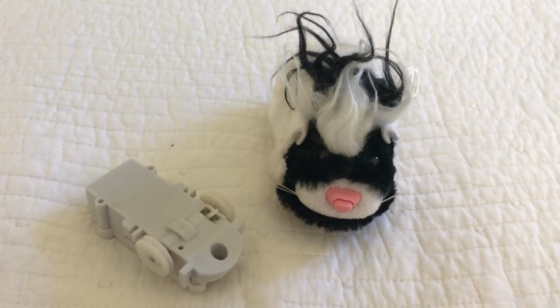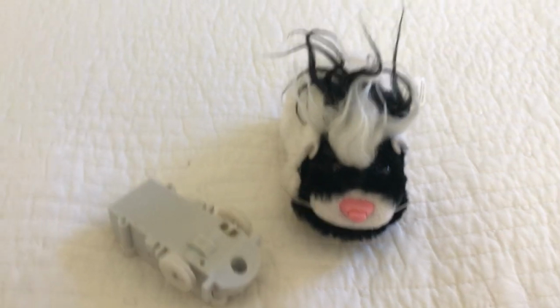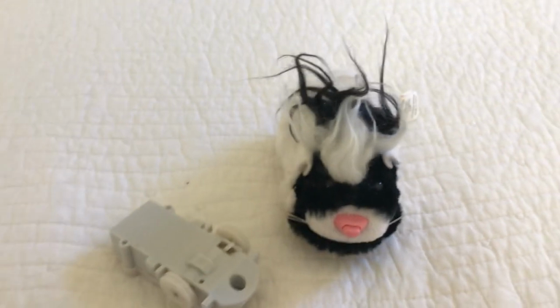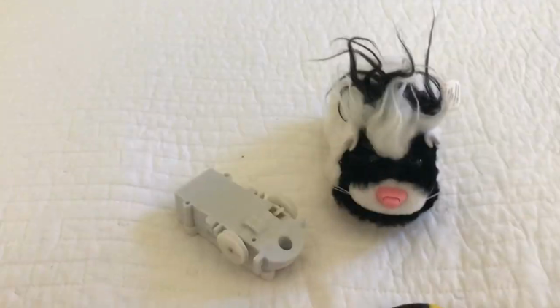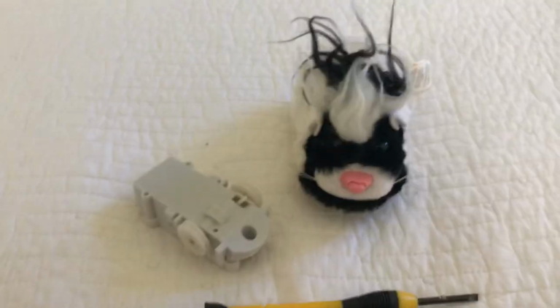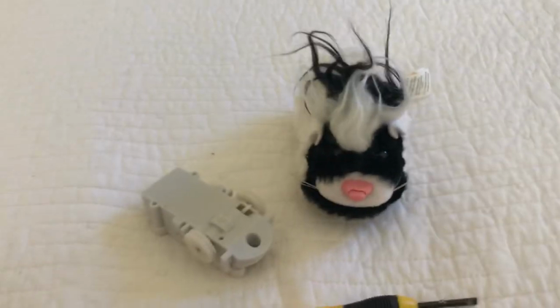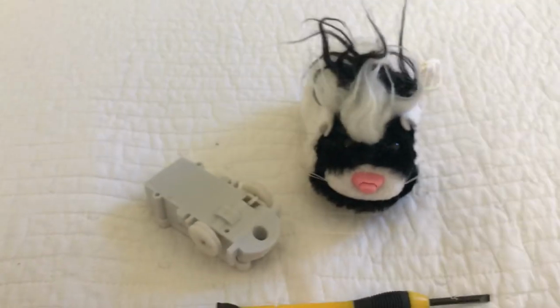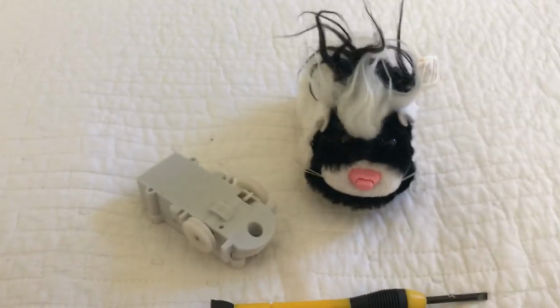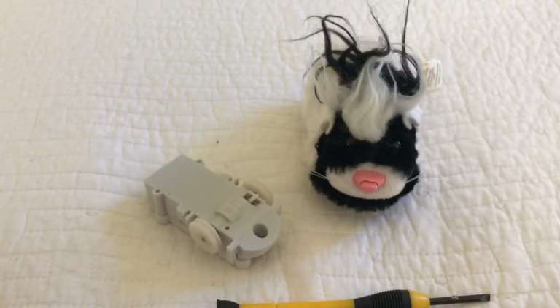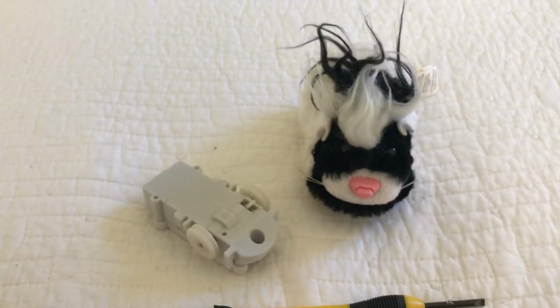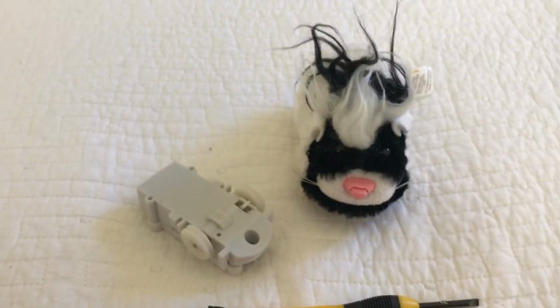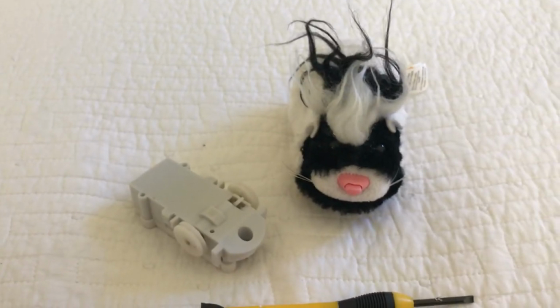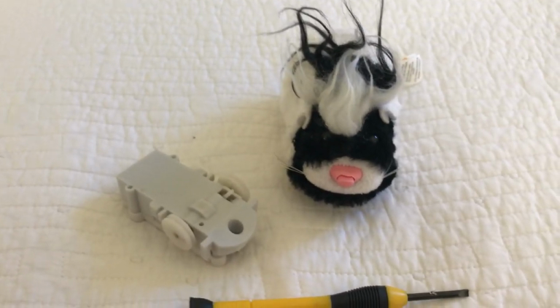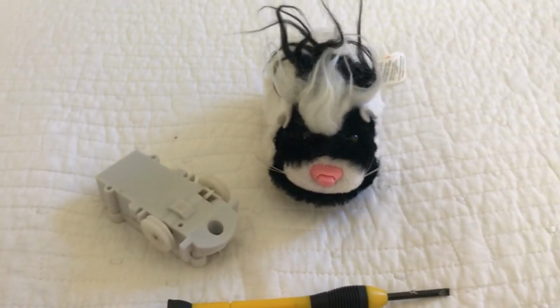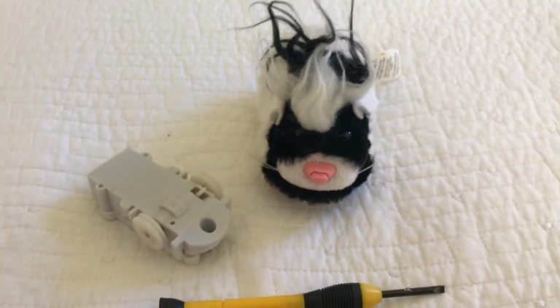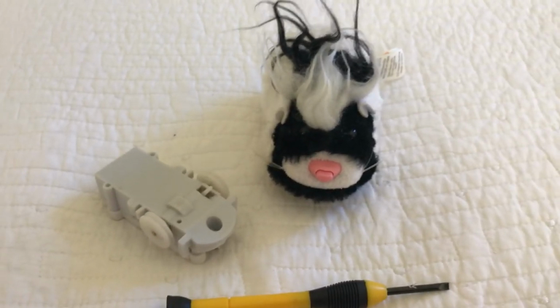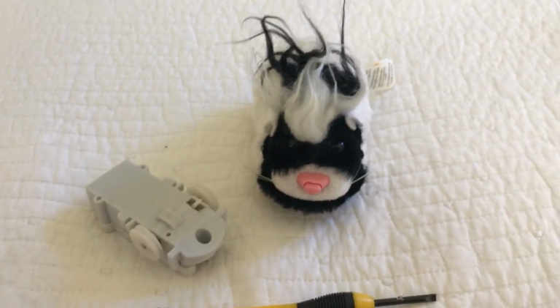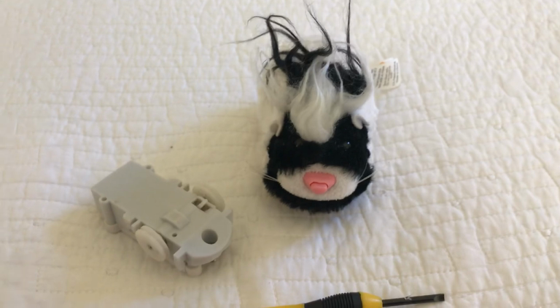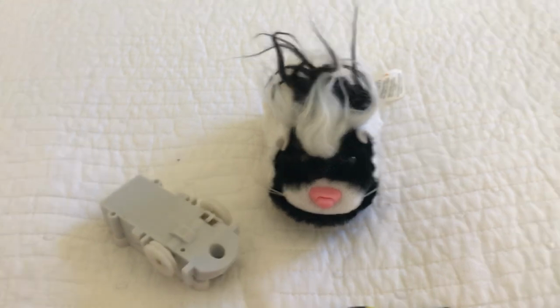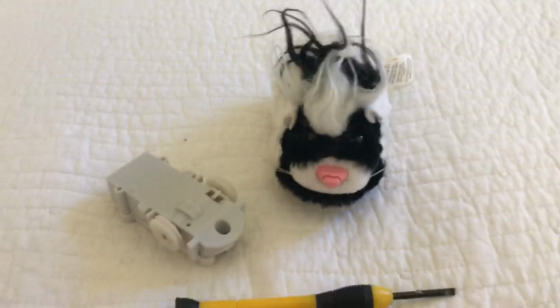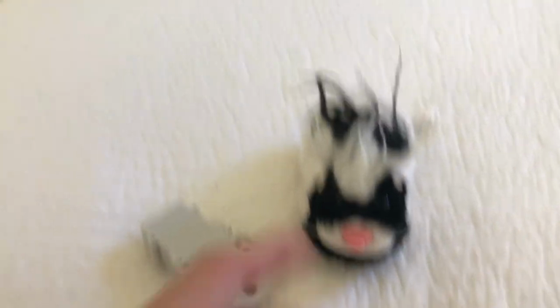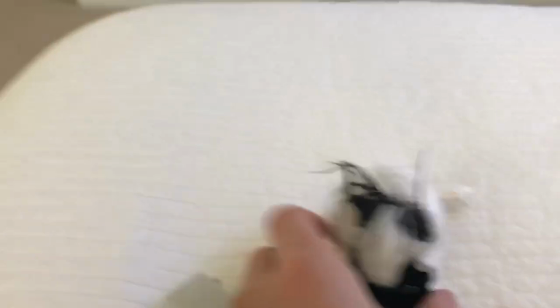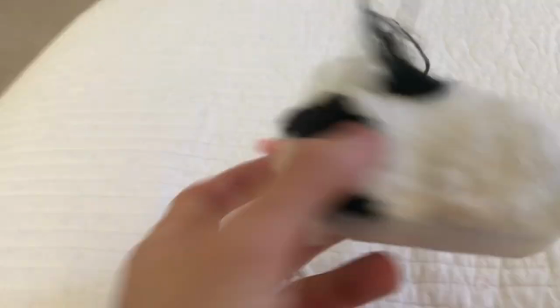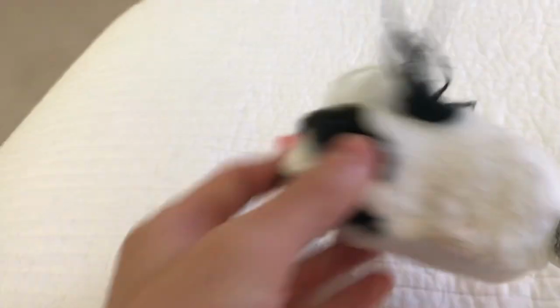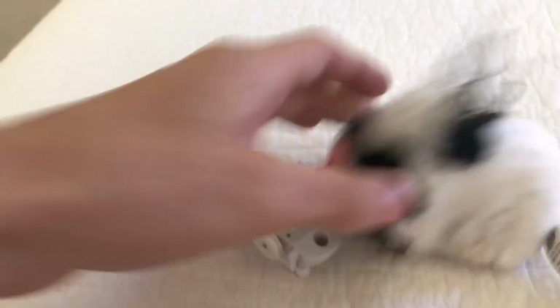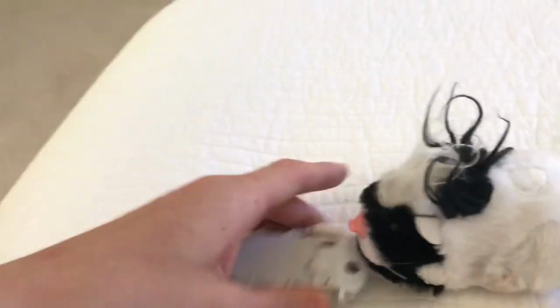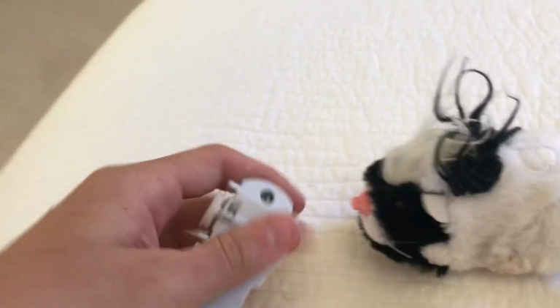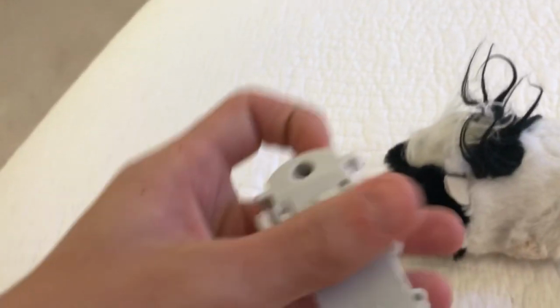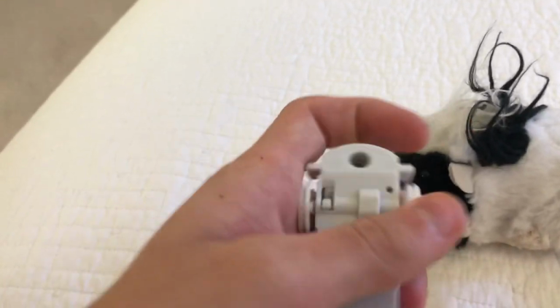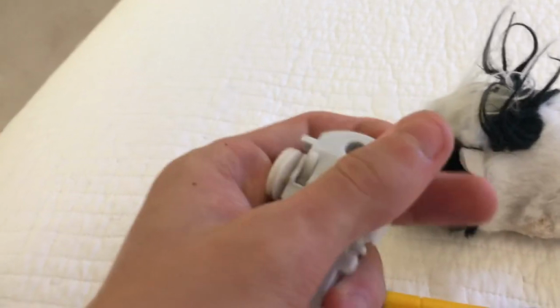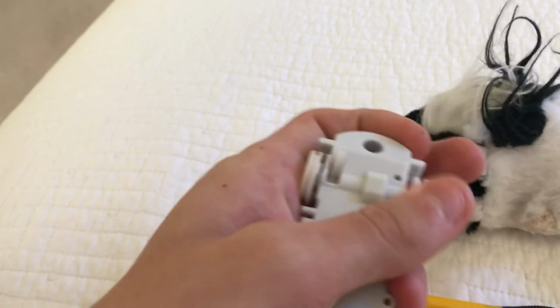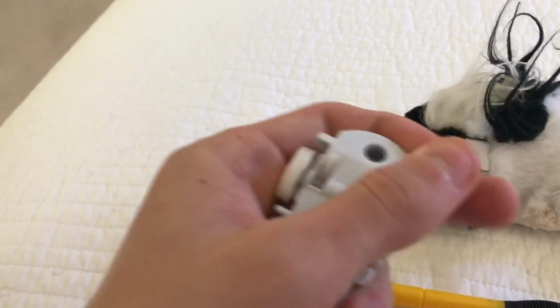What's up guys, this is Apple's Not Examatronics here, and today I have another Azuzupet video. So this is Ryder here. Ryder works. His gearbox works.